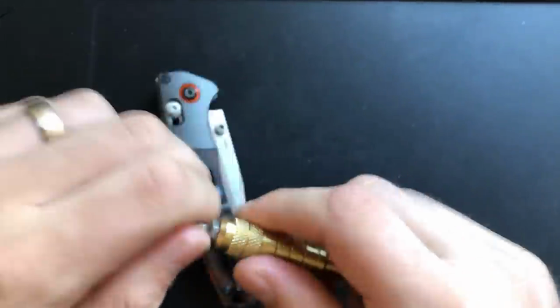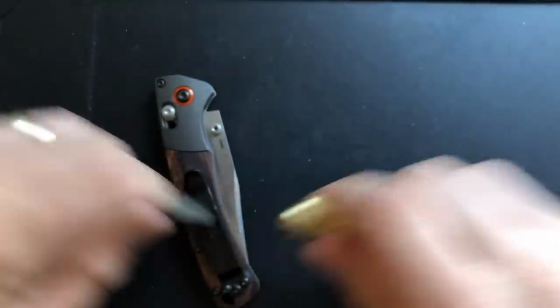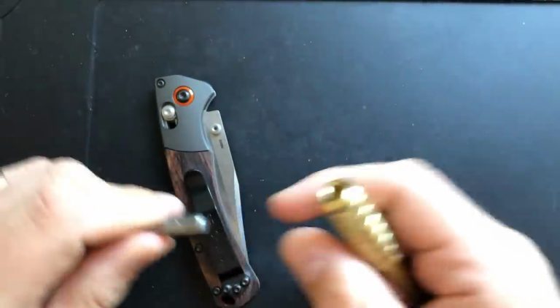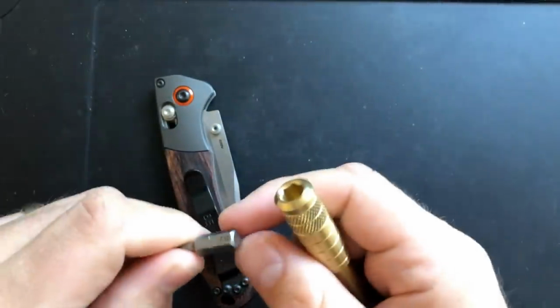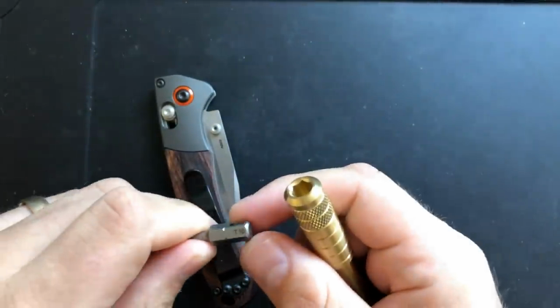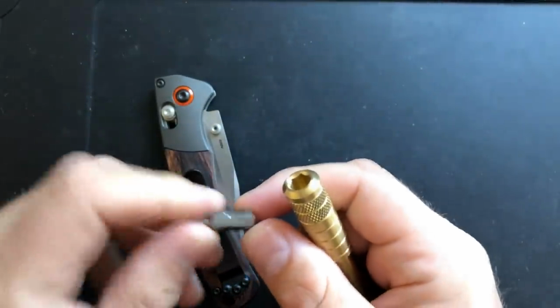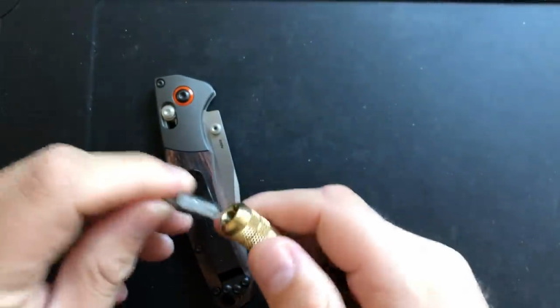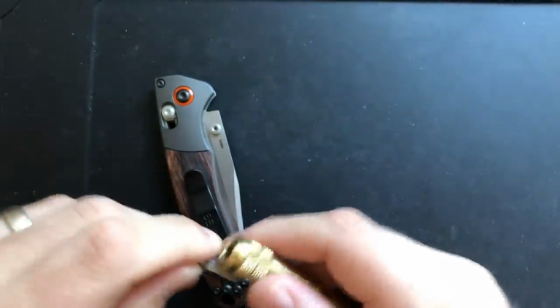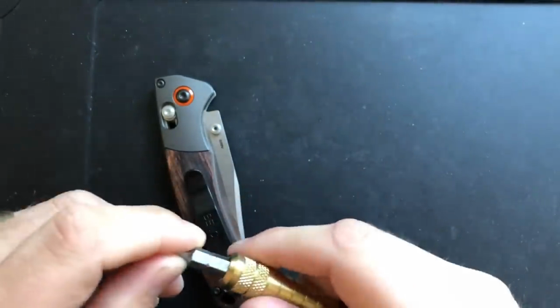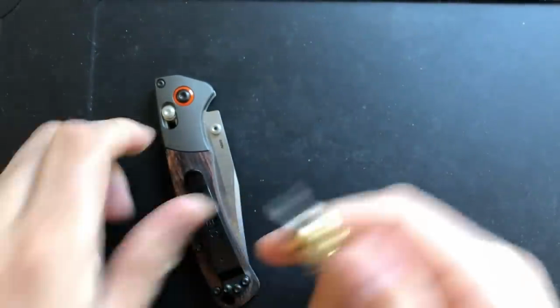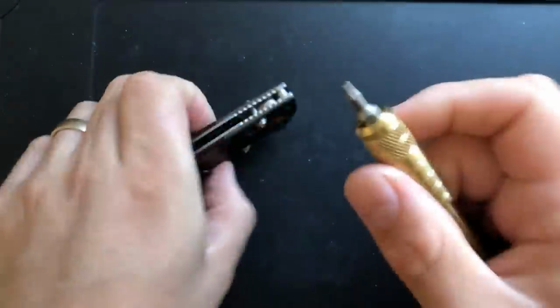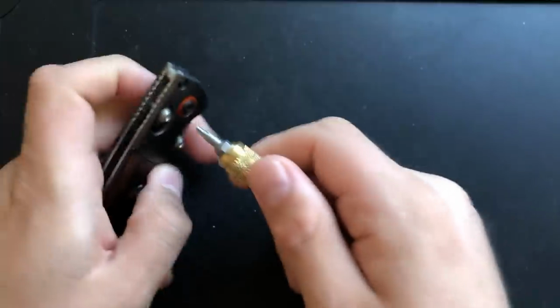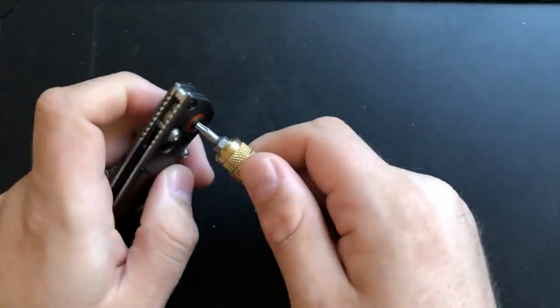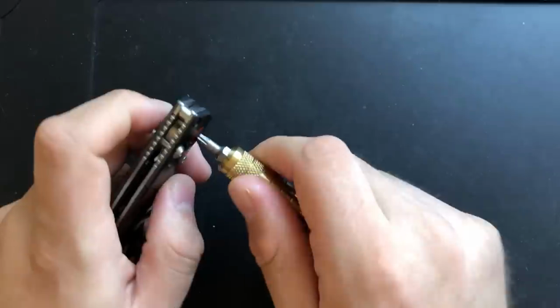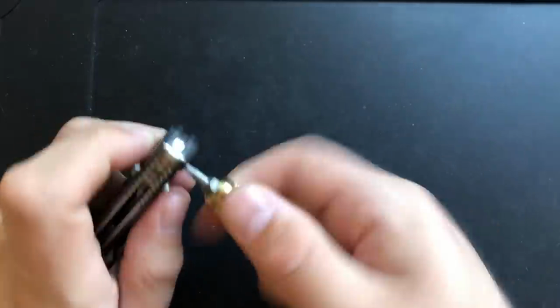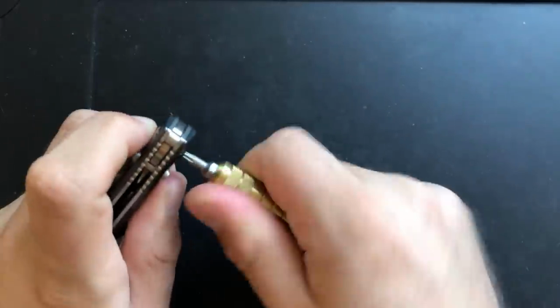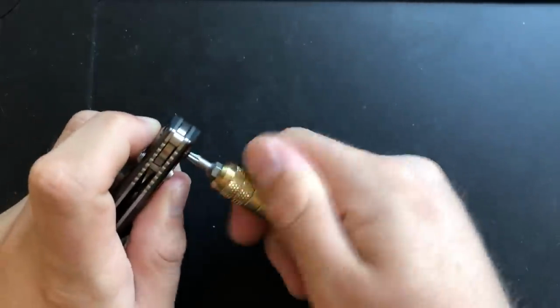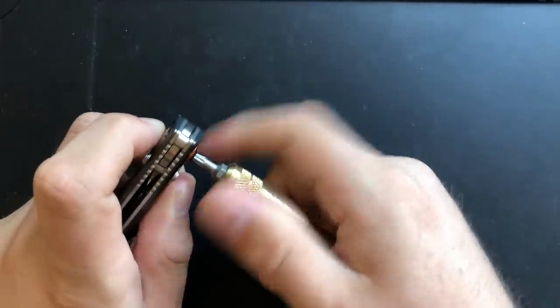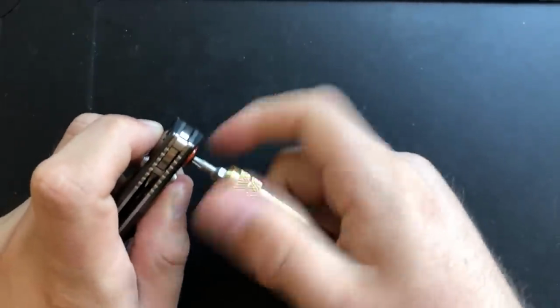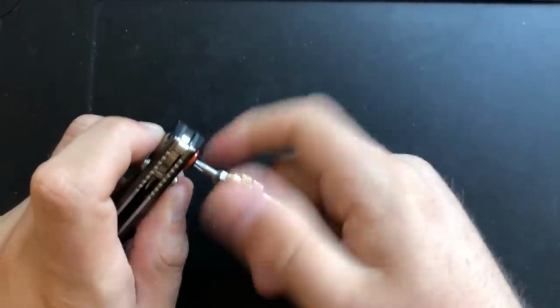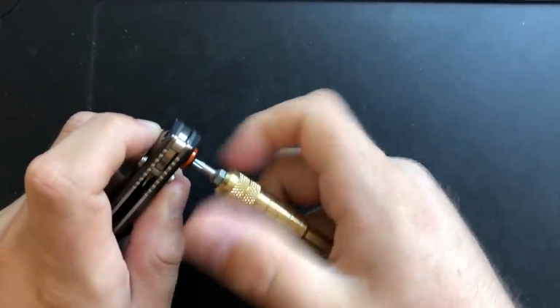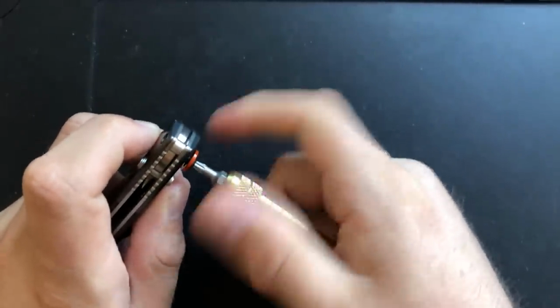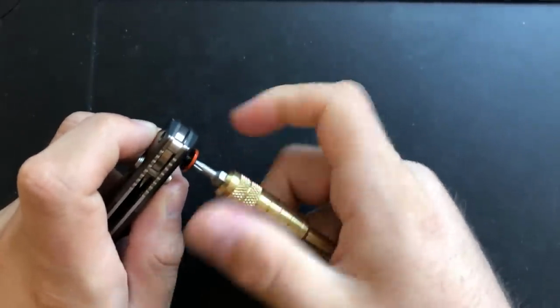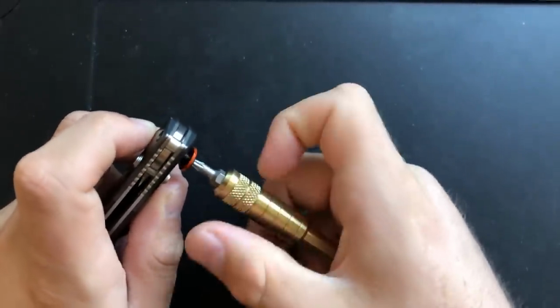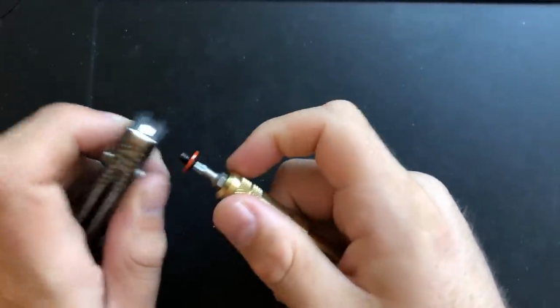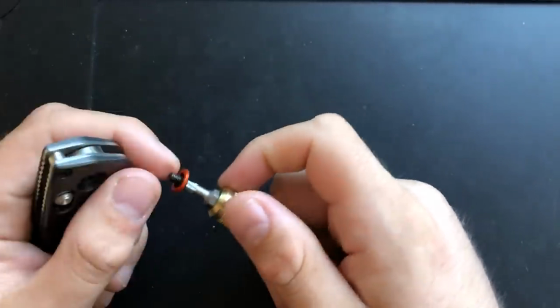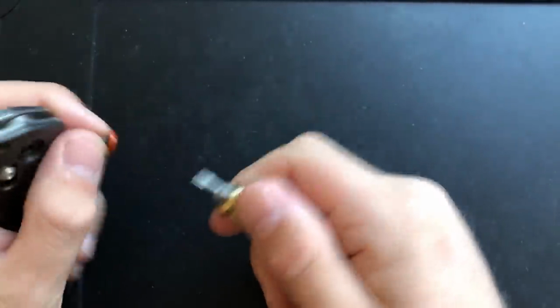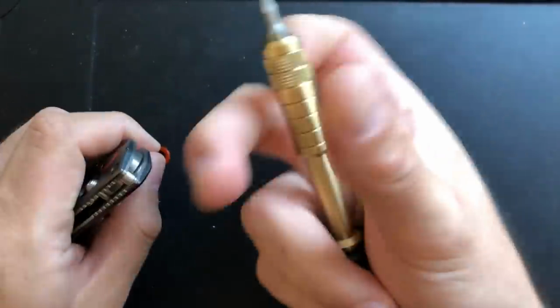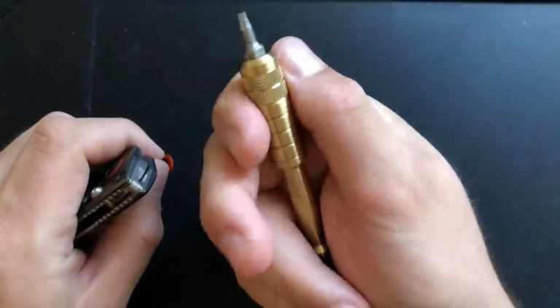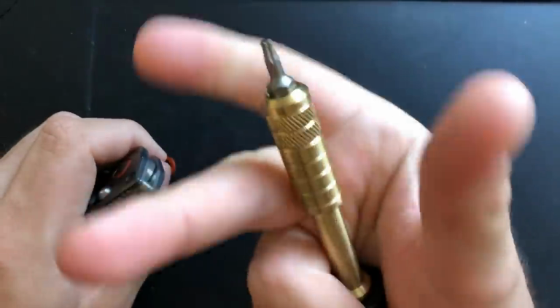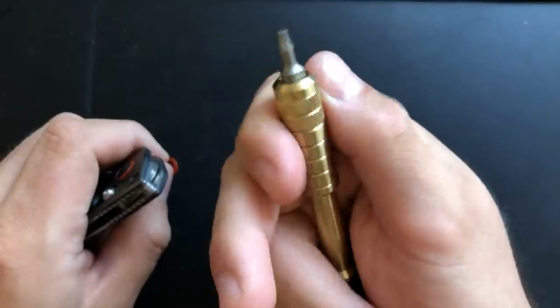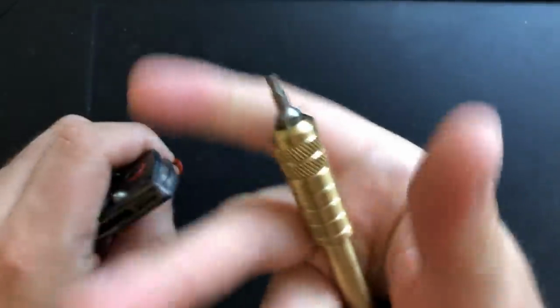I'm going to start off with a T10 bit here in the brass driver and go ahead and pop out the pivot here. Oh, luxurious — that little bearing at the bottom there.